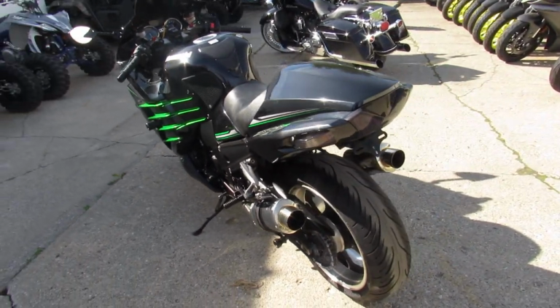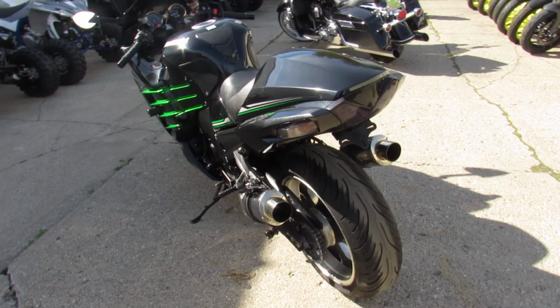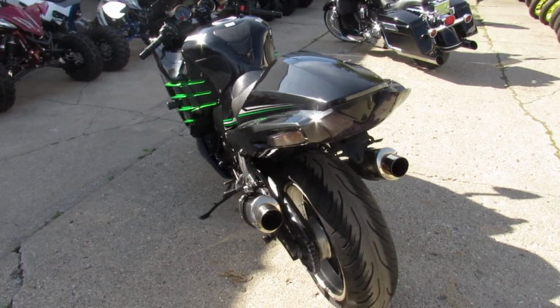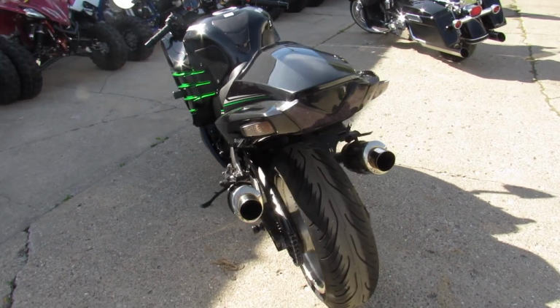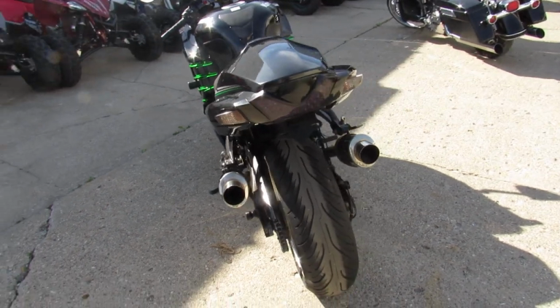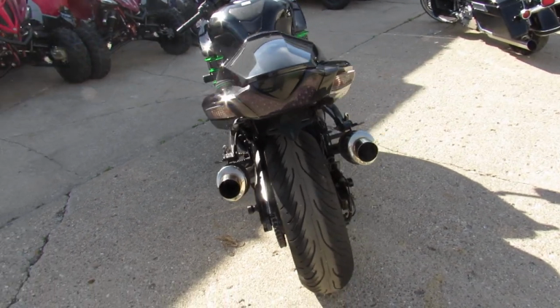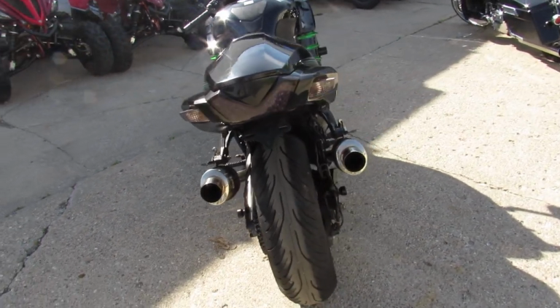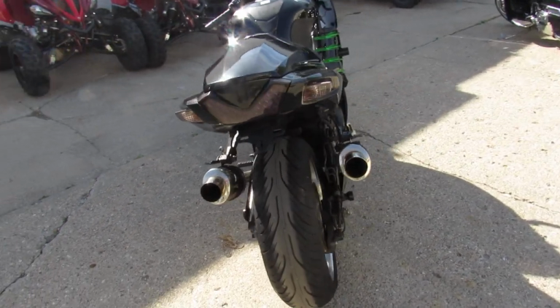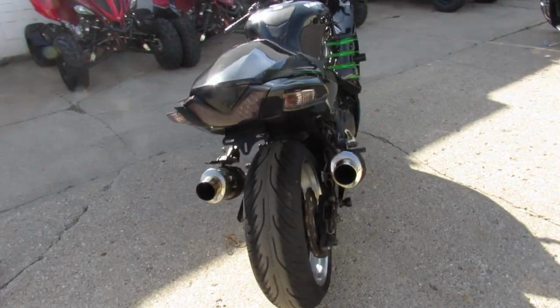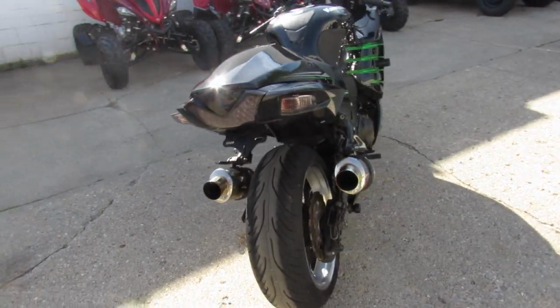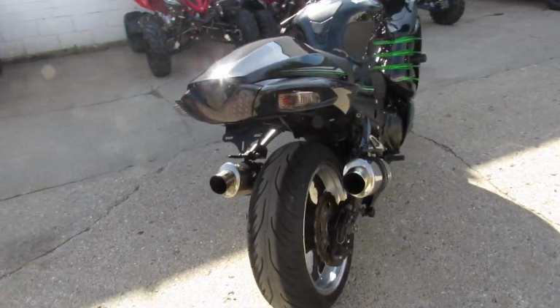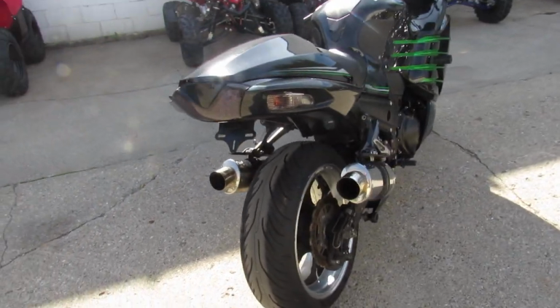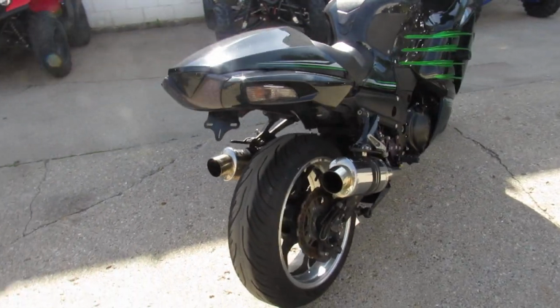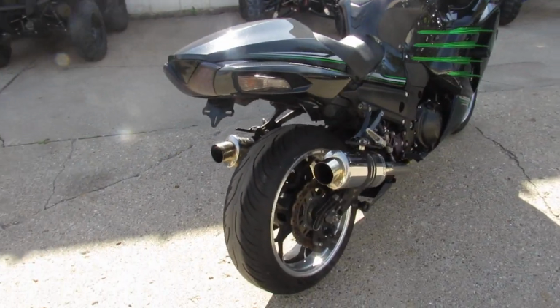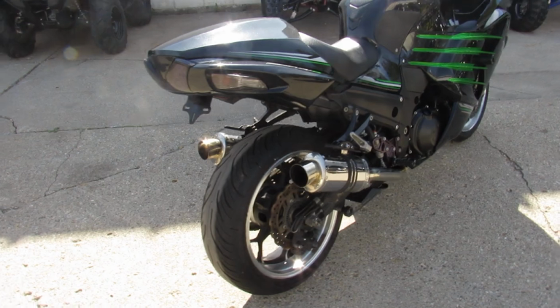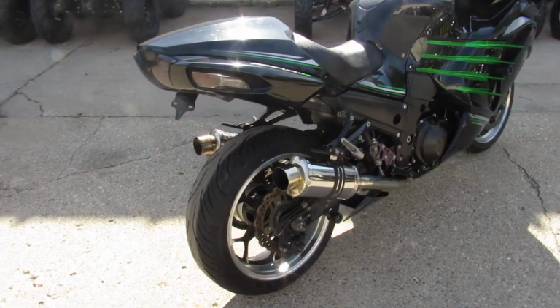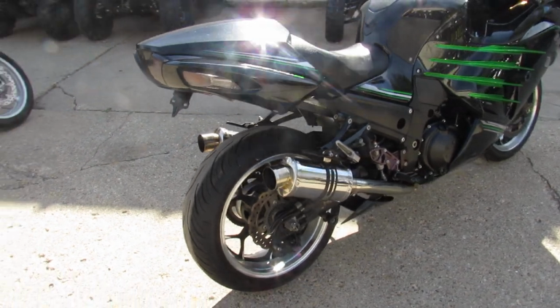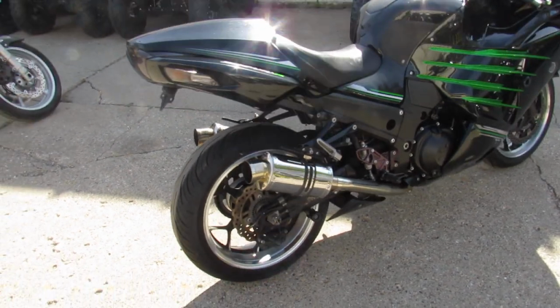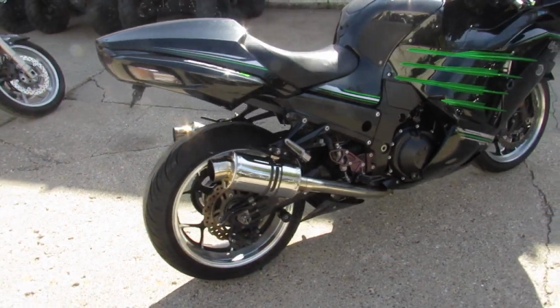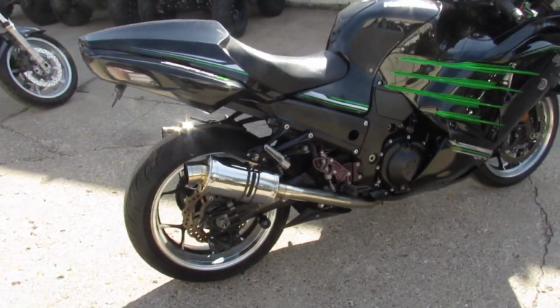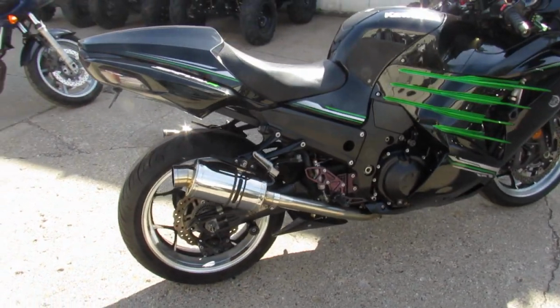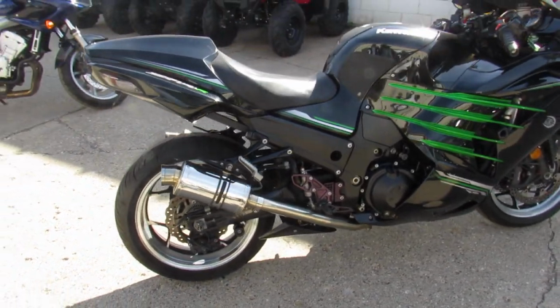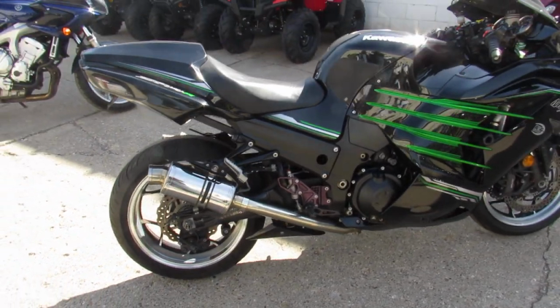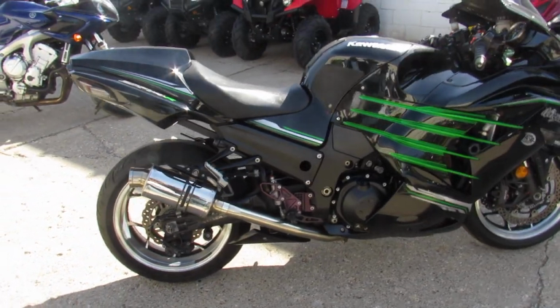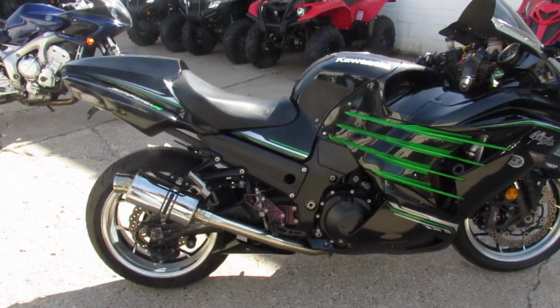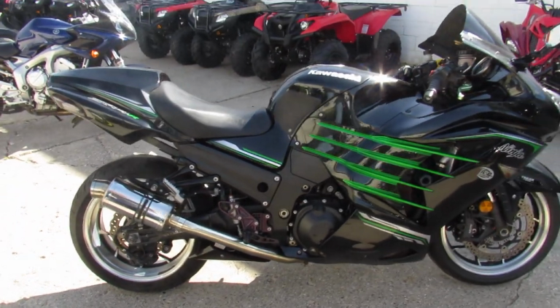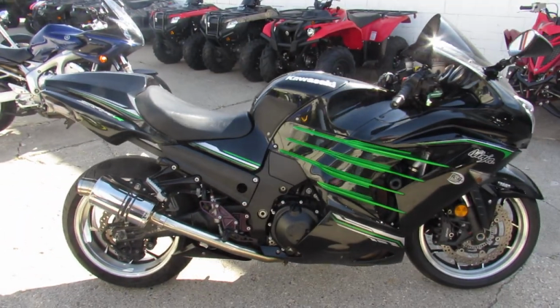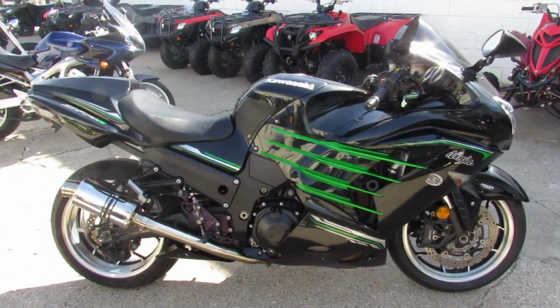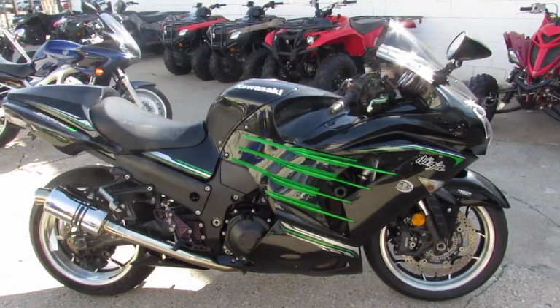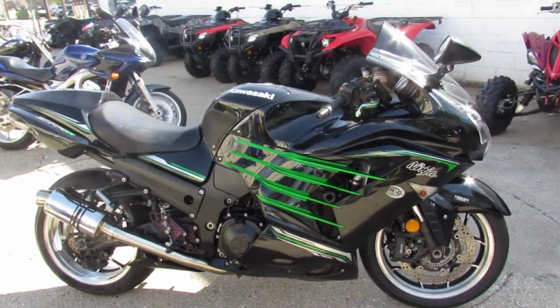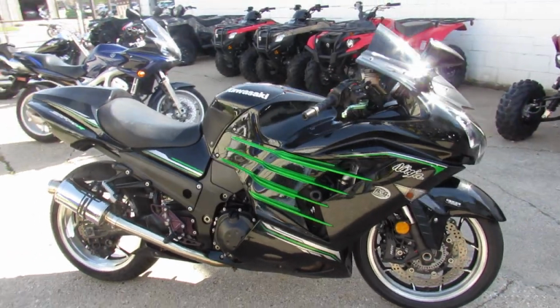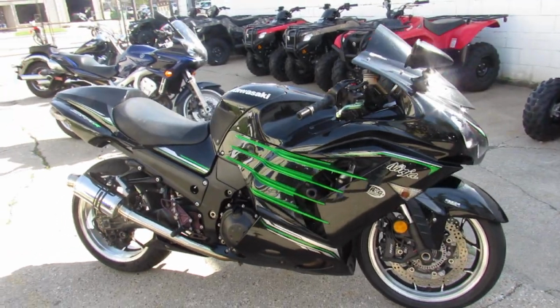Frame sliders, rear spindles, dual stainless steel exhaust — this thing sounds great. These ZX14s have a ton of power. You guys can run in front of the pack and look good doing it.